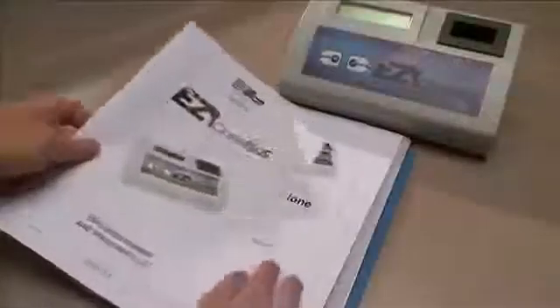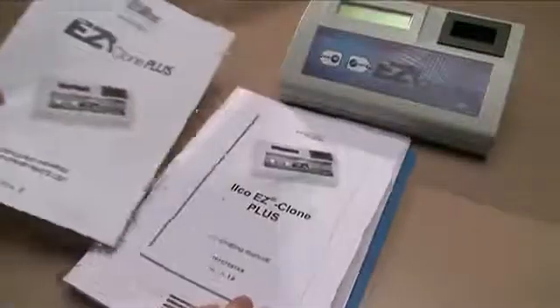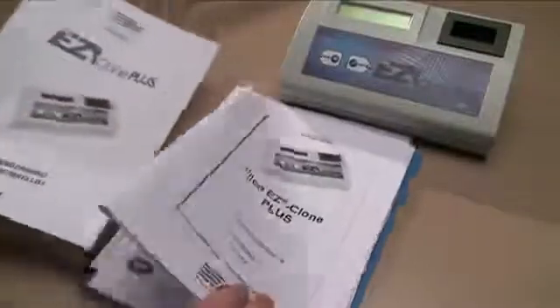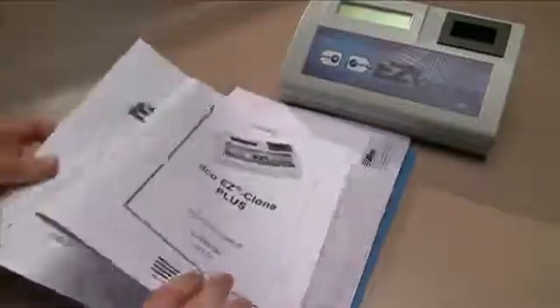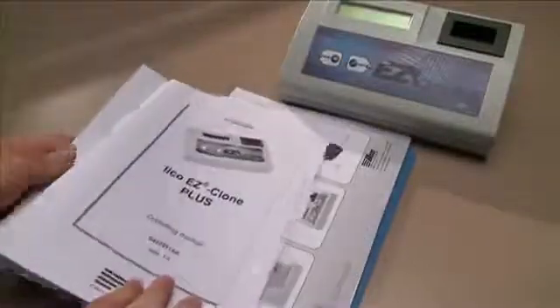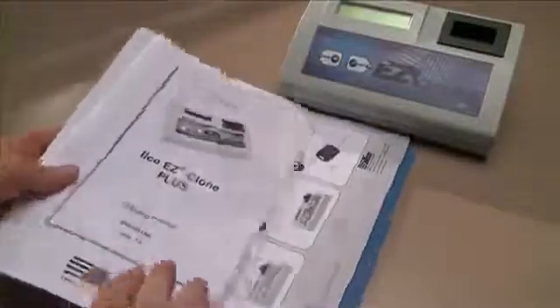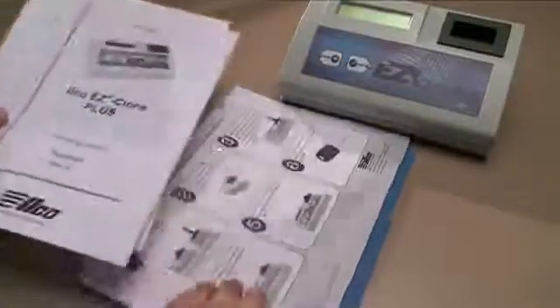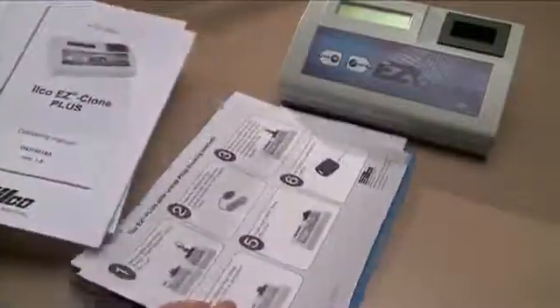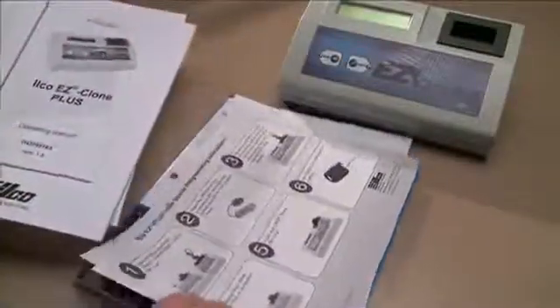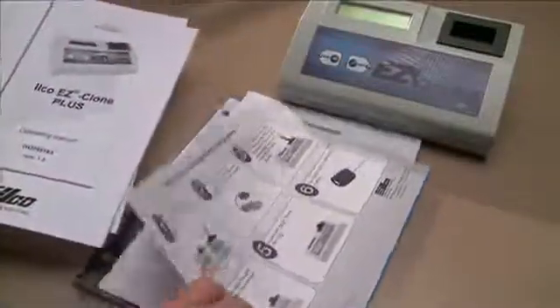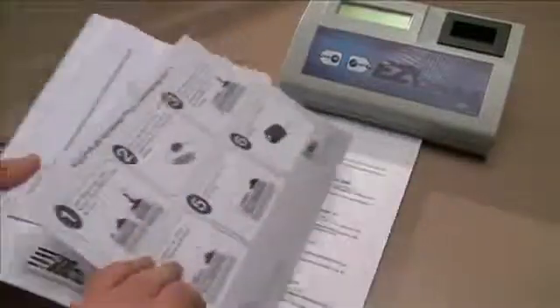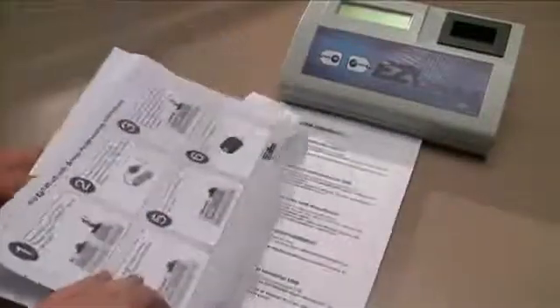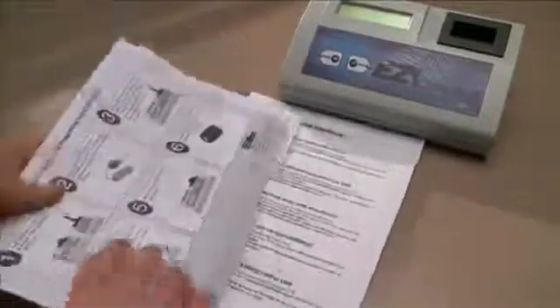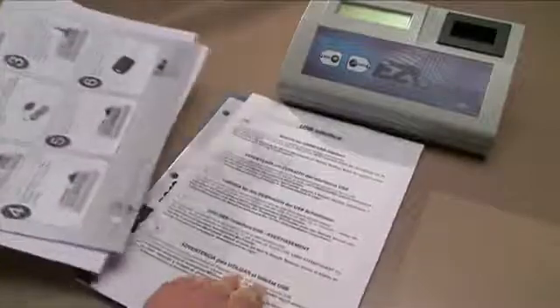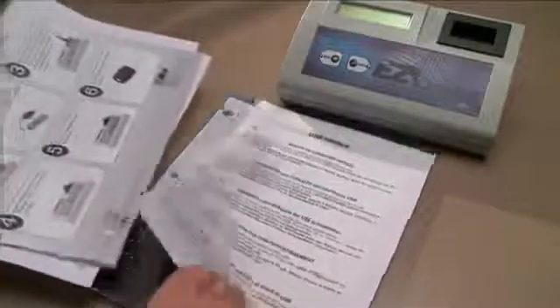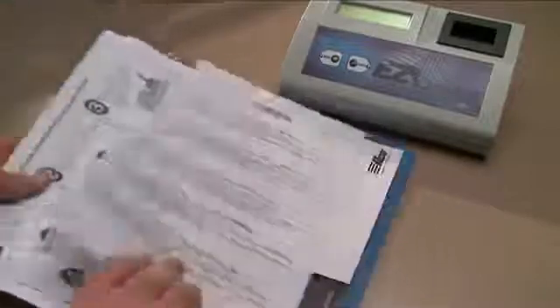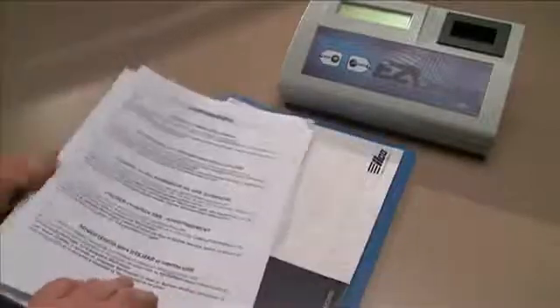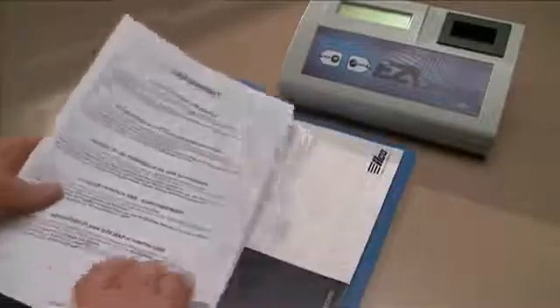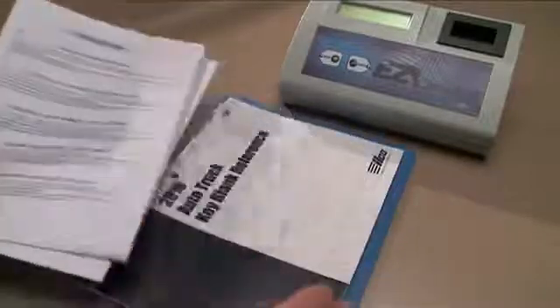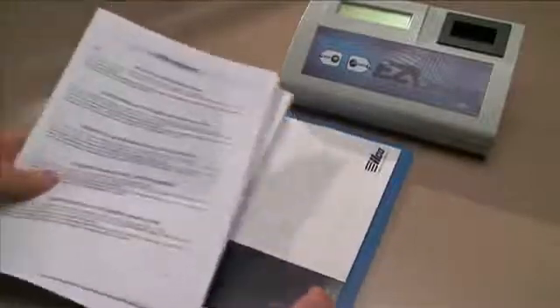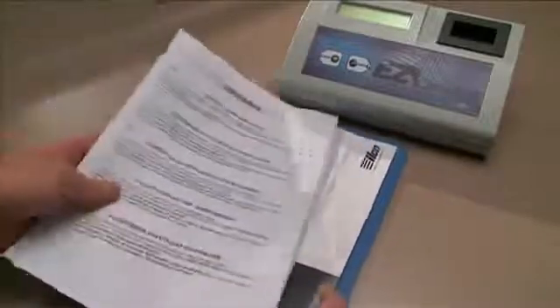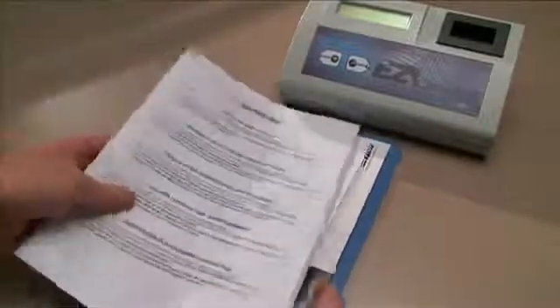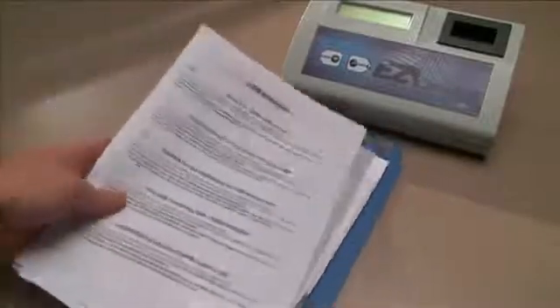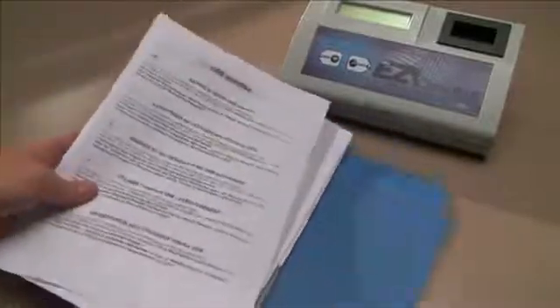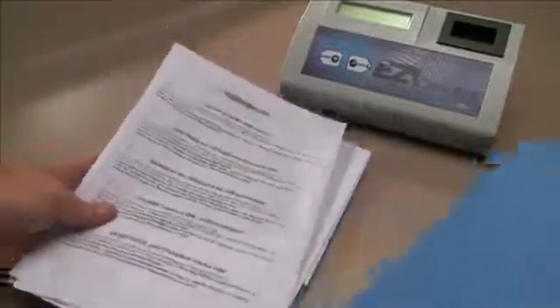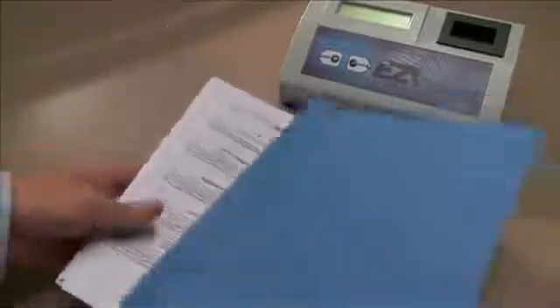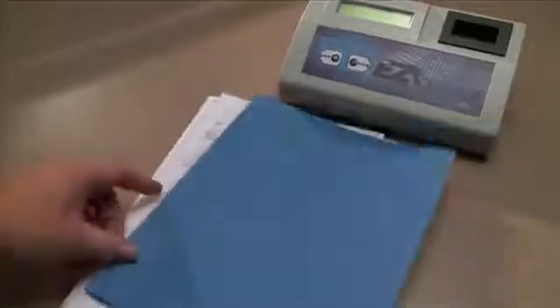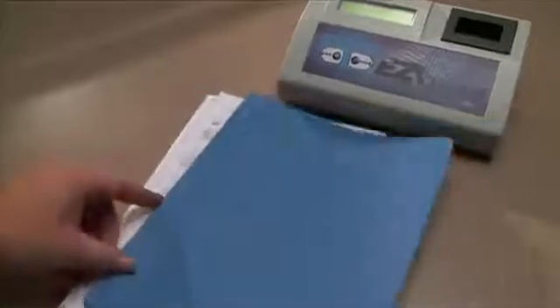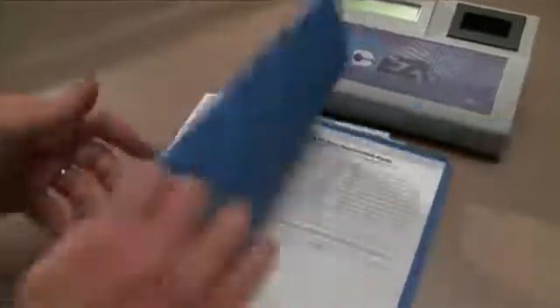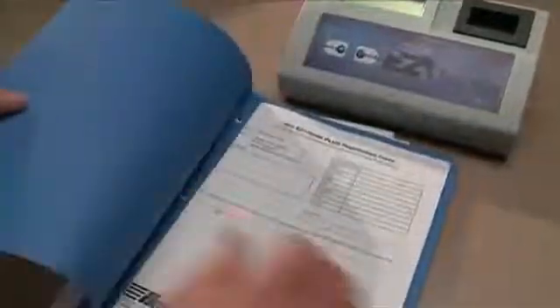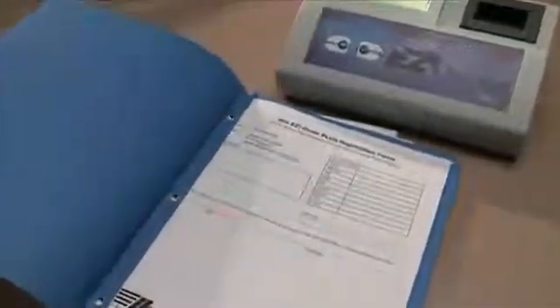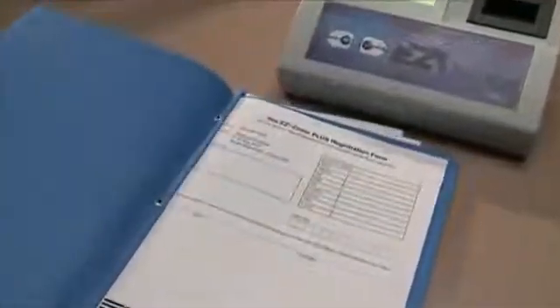Make sure you find the registration form, fill it out, and fax it back to CABA ILCO so we can register your machine for you. The registration is very important to ensure you receive all future updates.